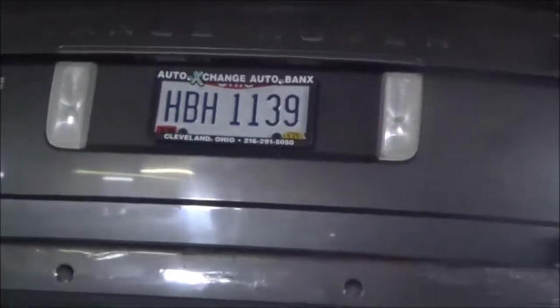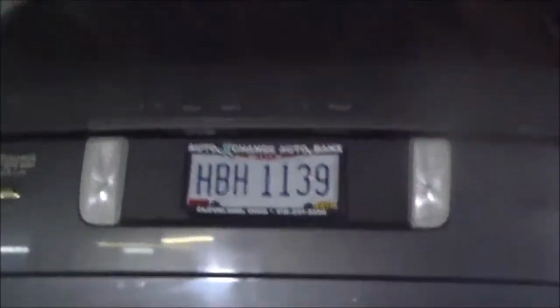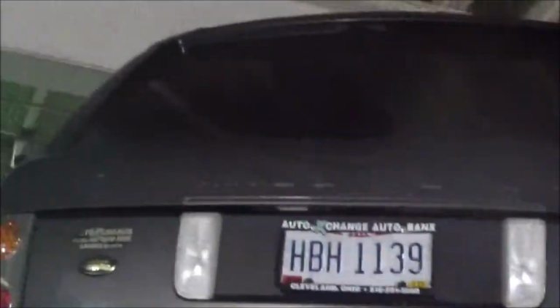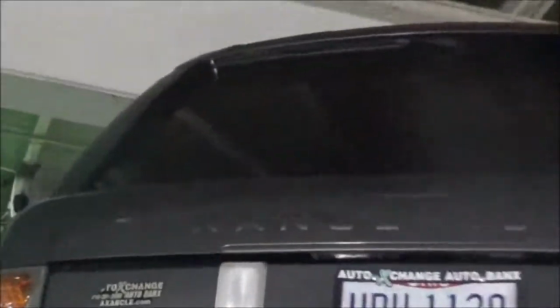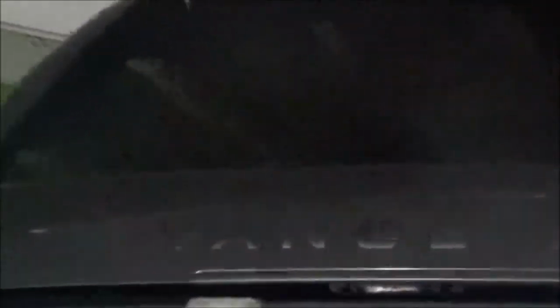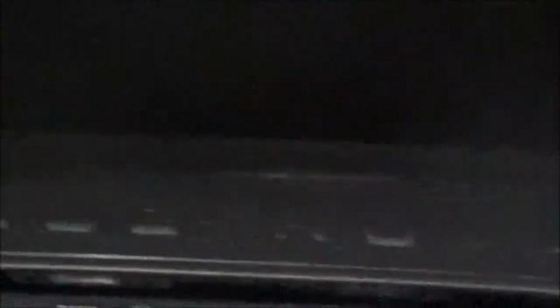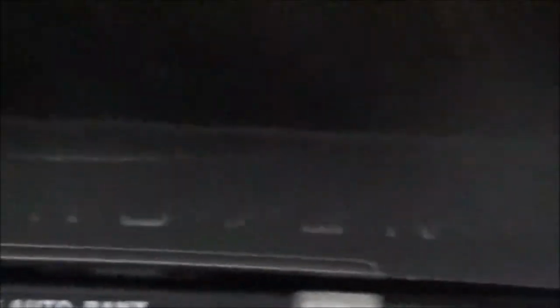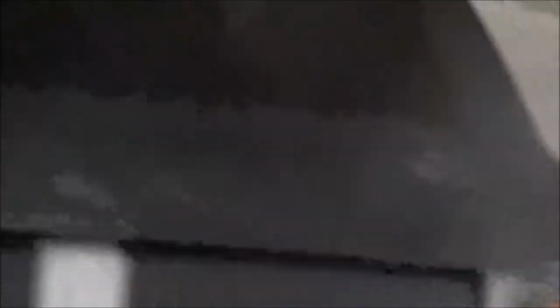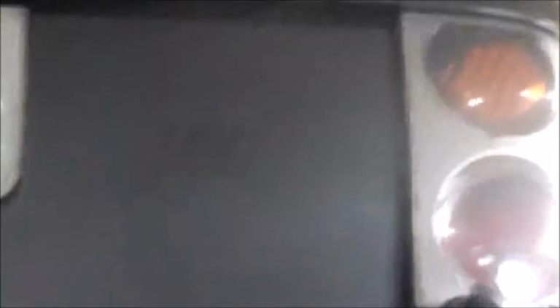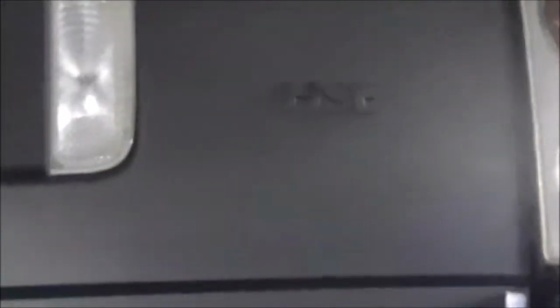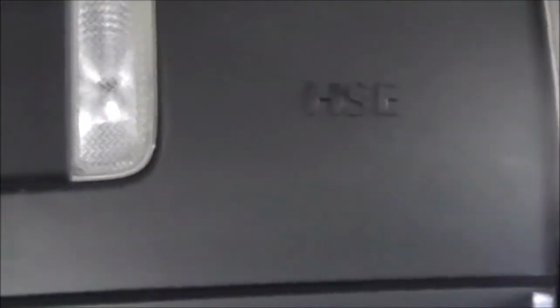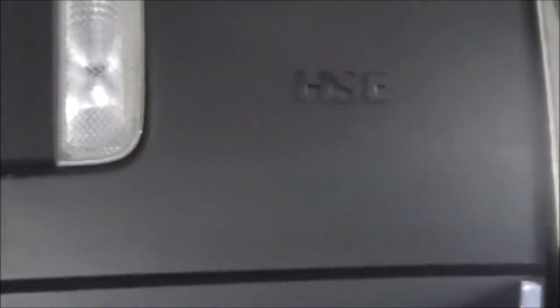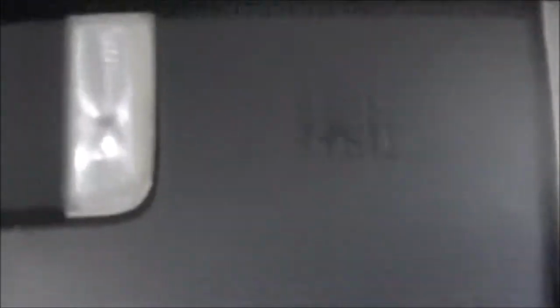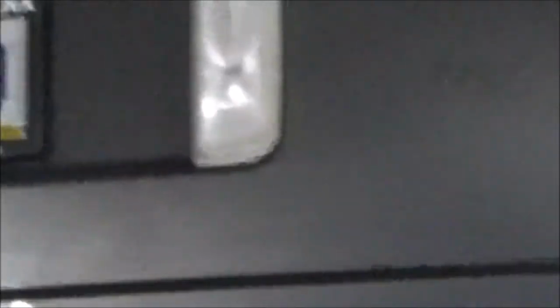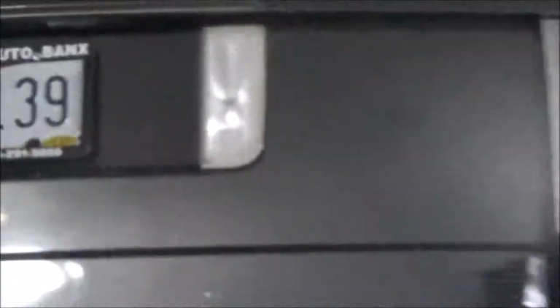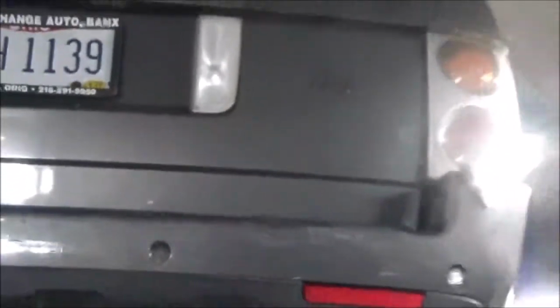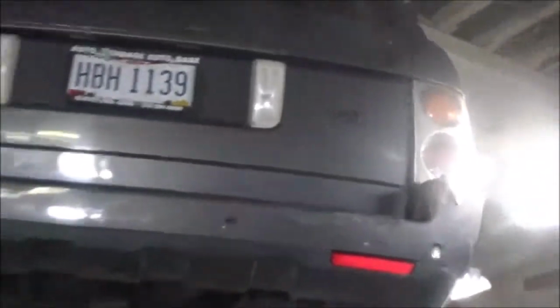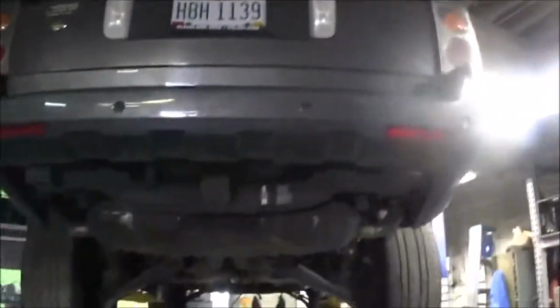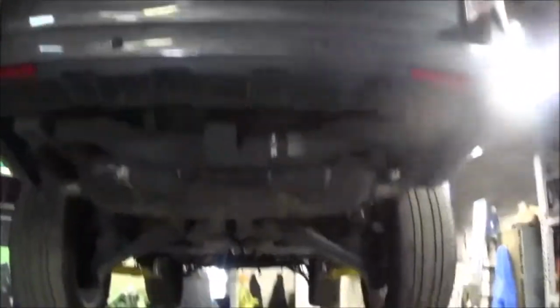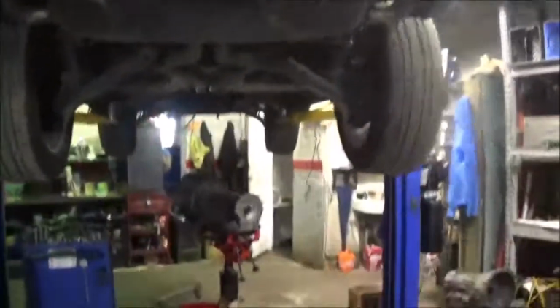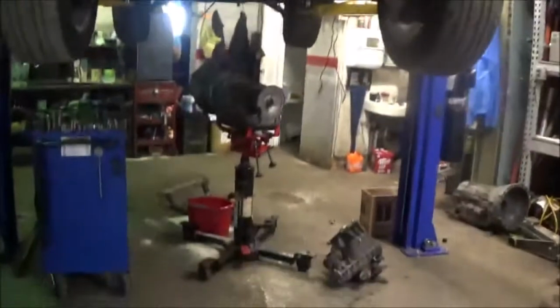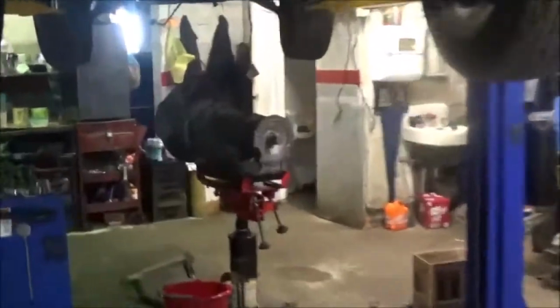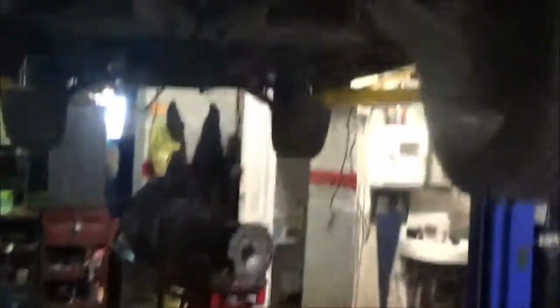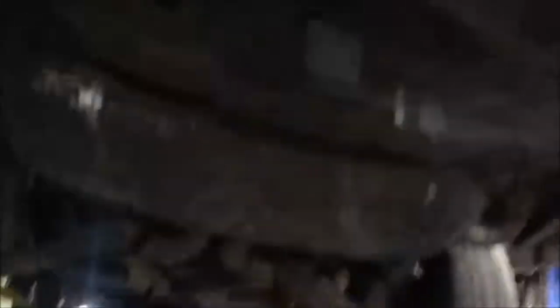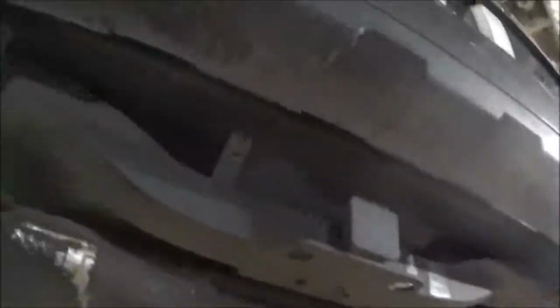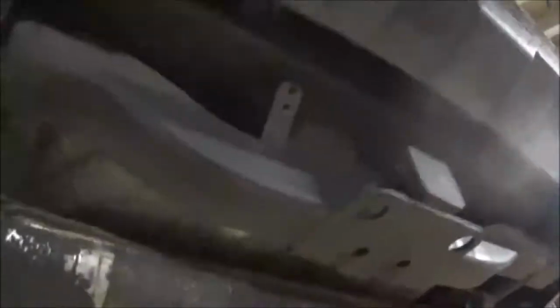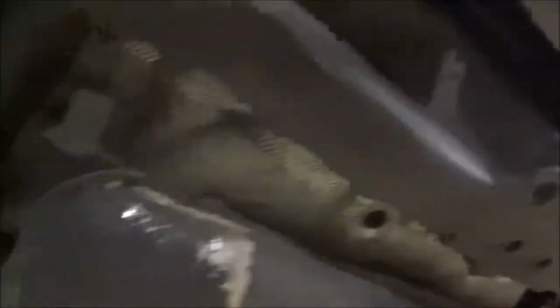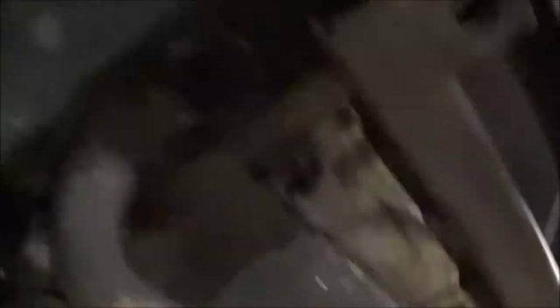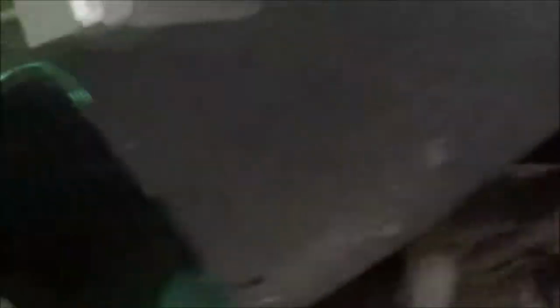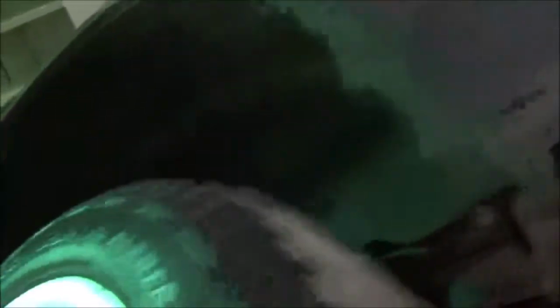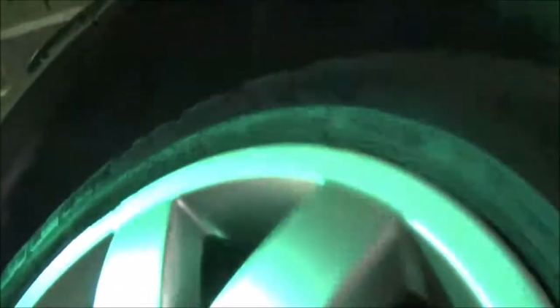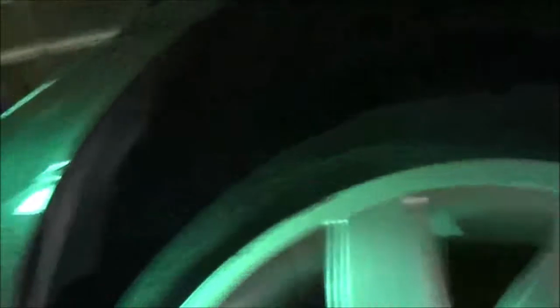2004 Range Rover HSE. We got the transmission out. This came in with no movement — no forward, no reverse.